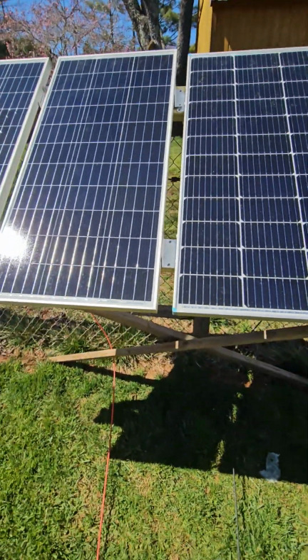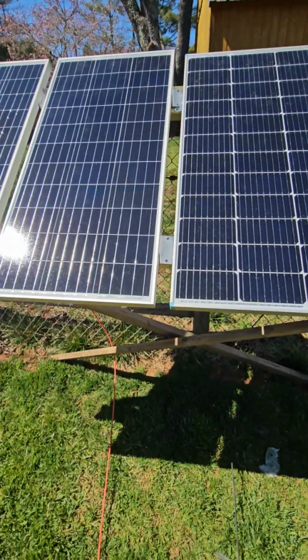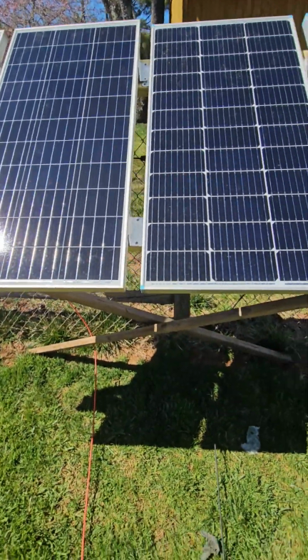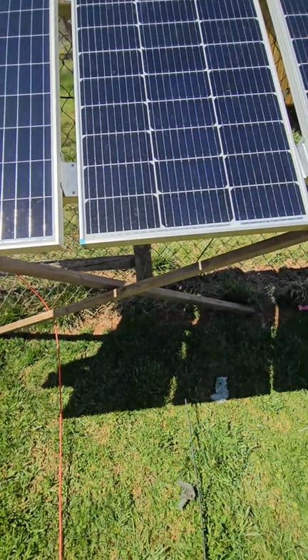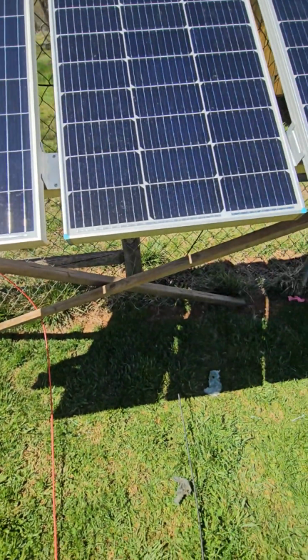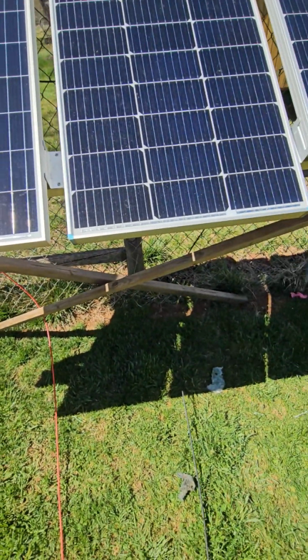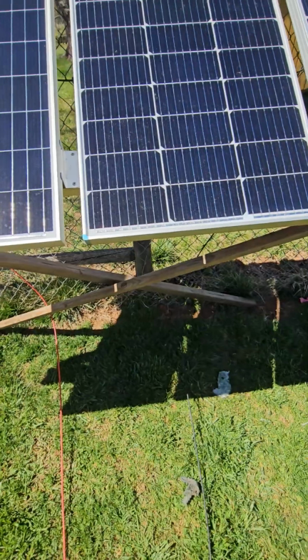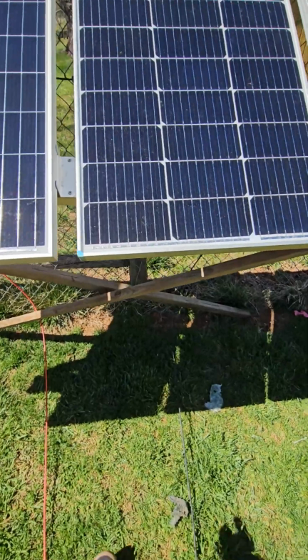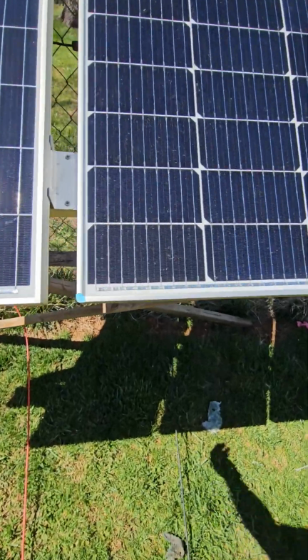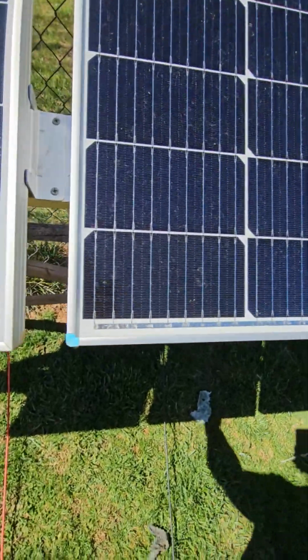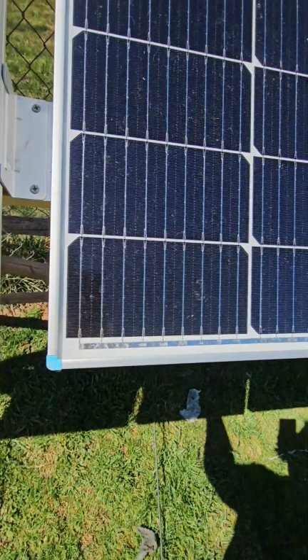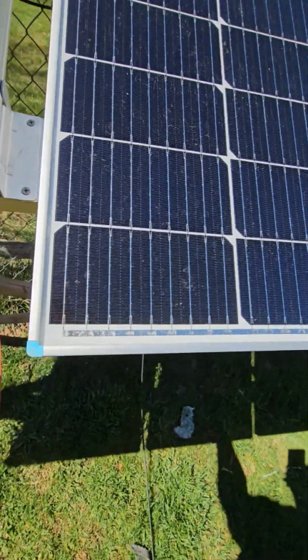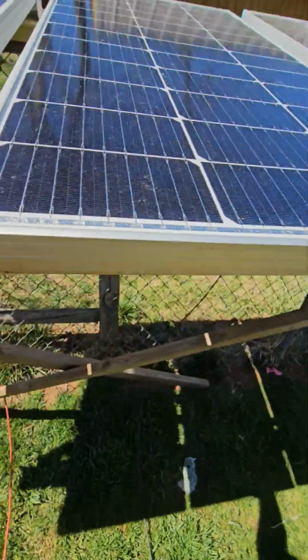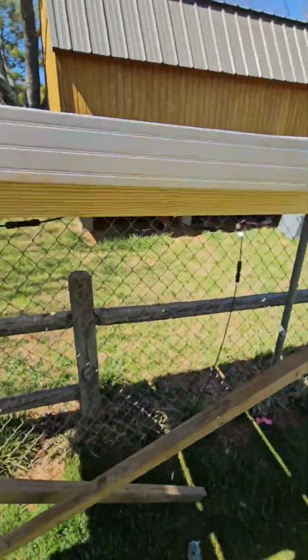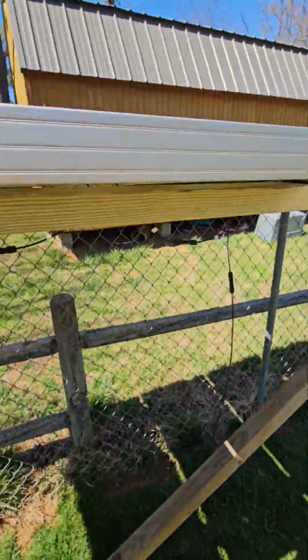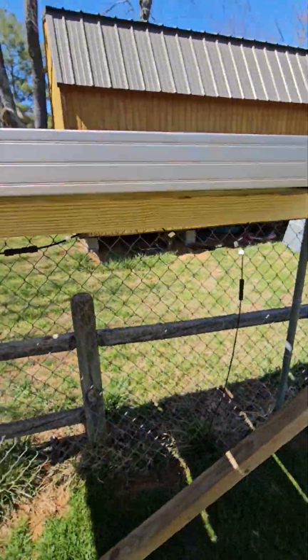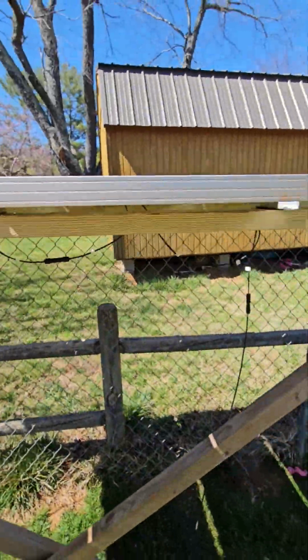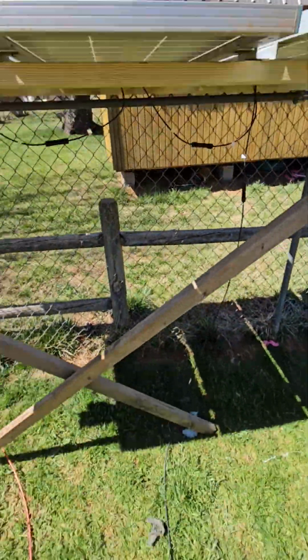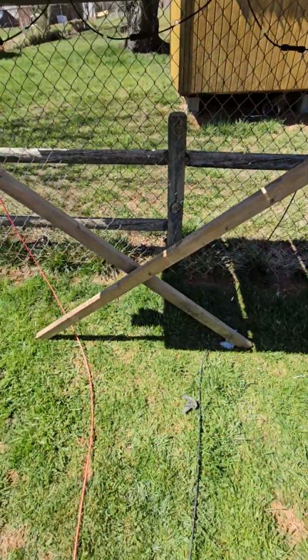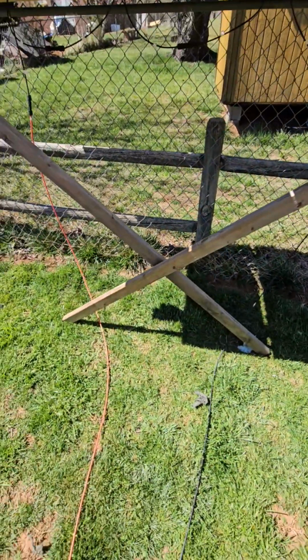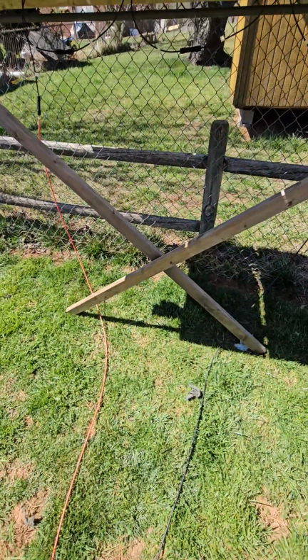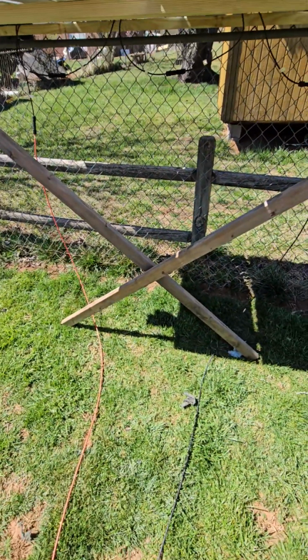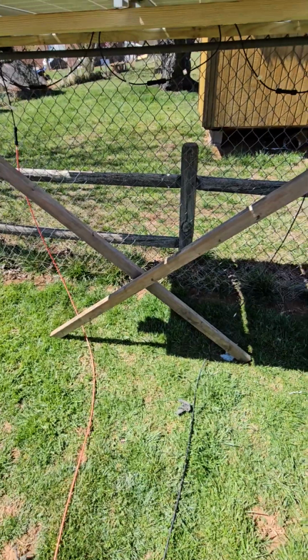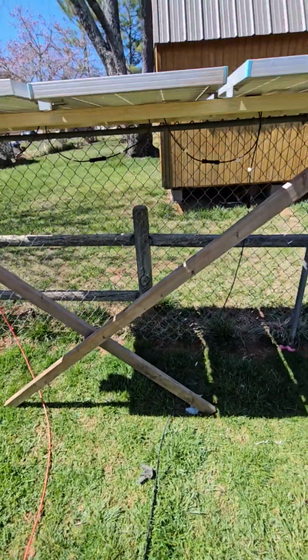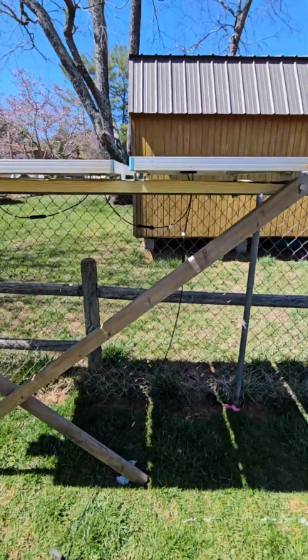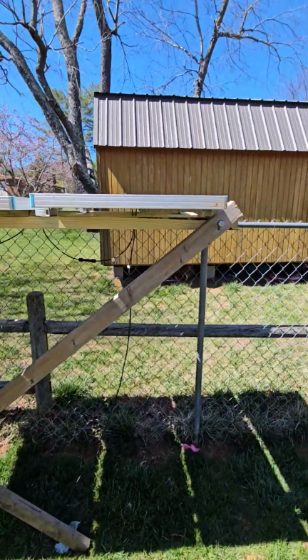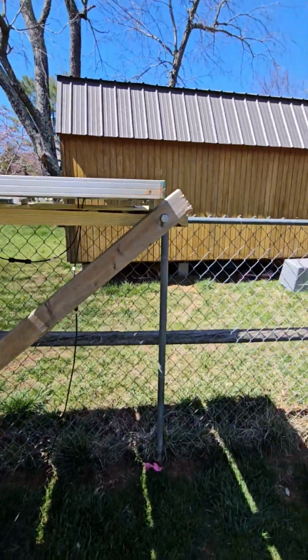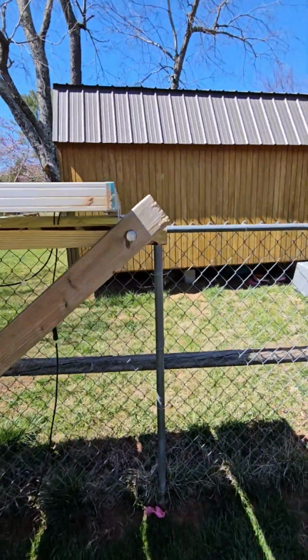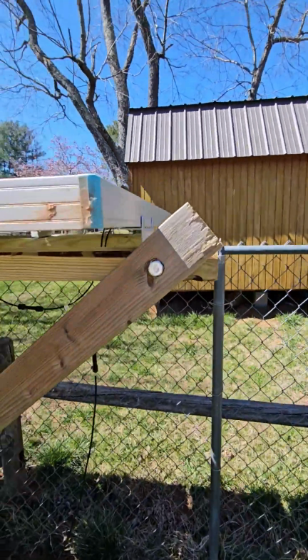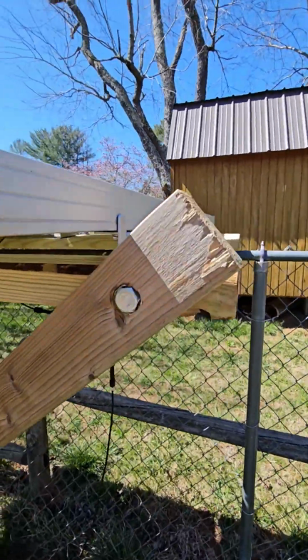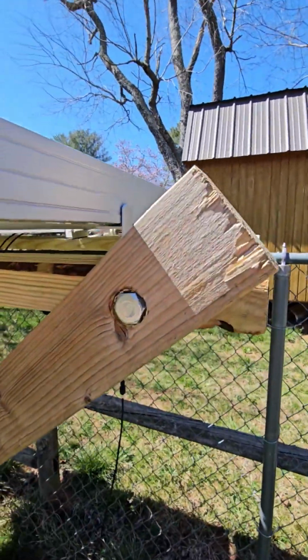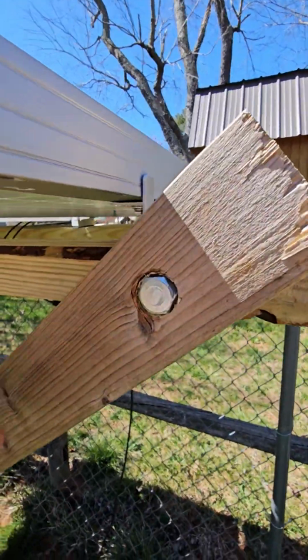It's angled. Those two boards fall off. I want to go even higher — it does that. The pivot point is right here.